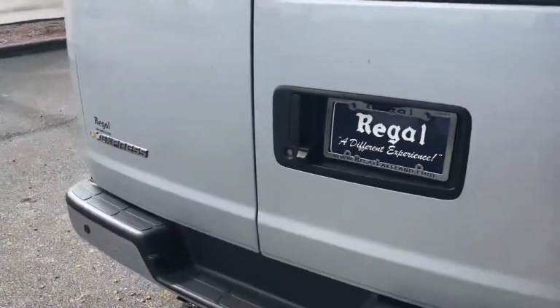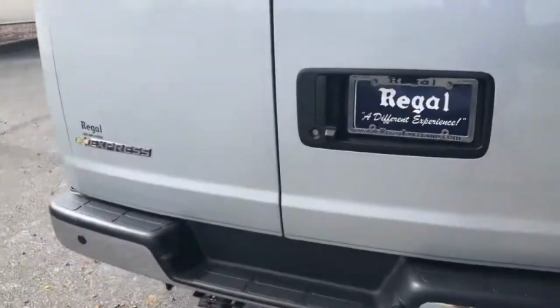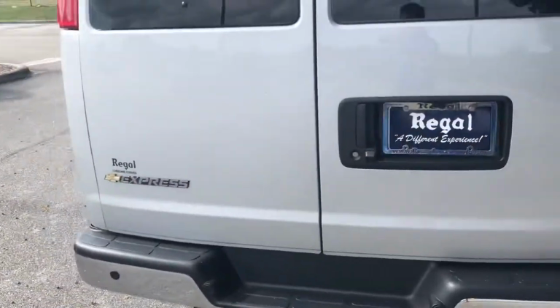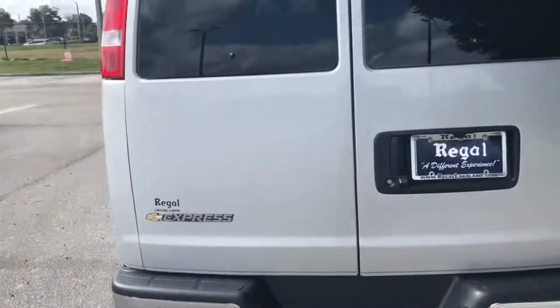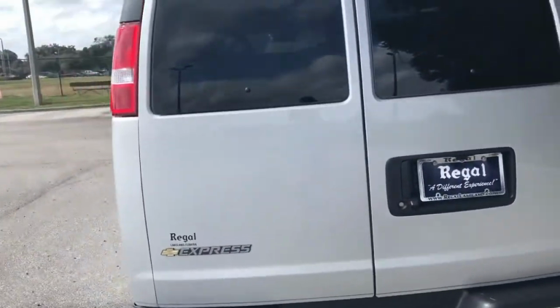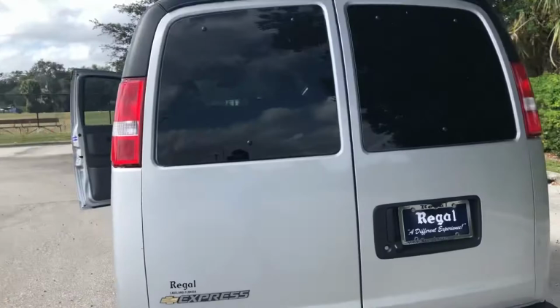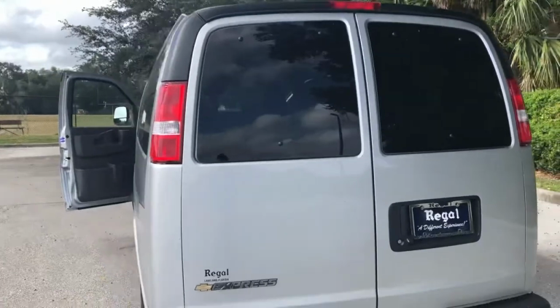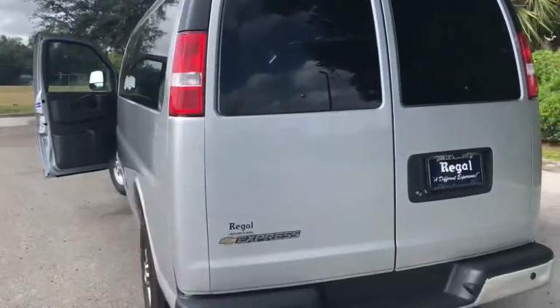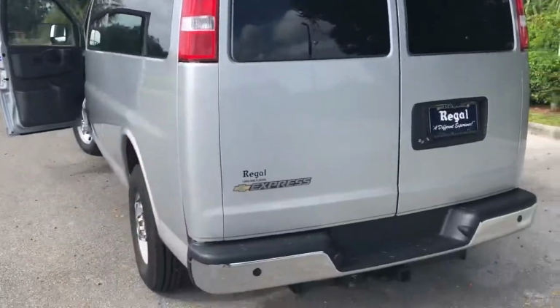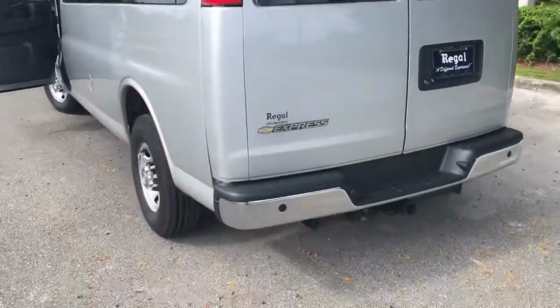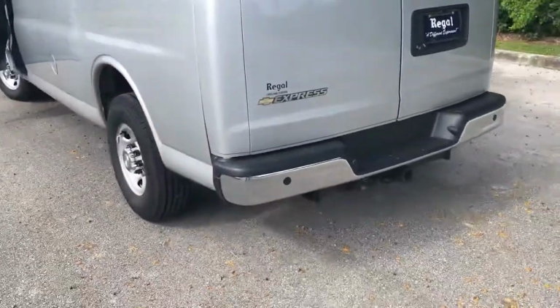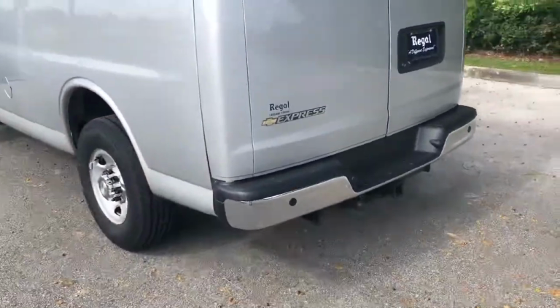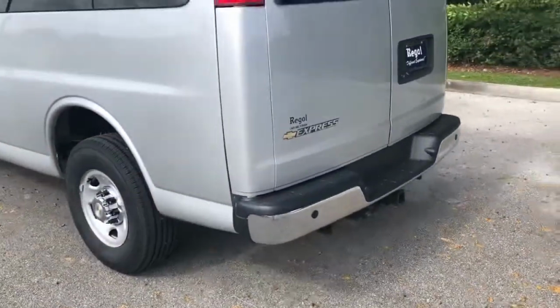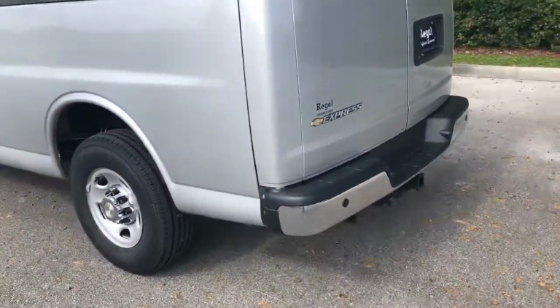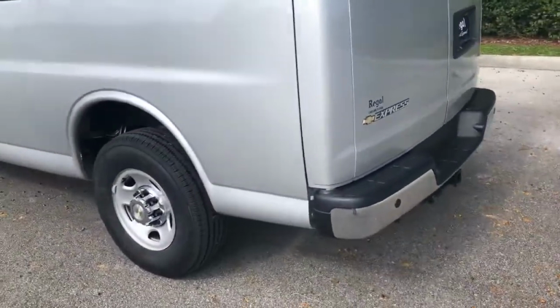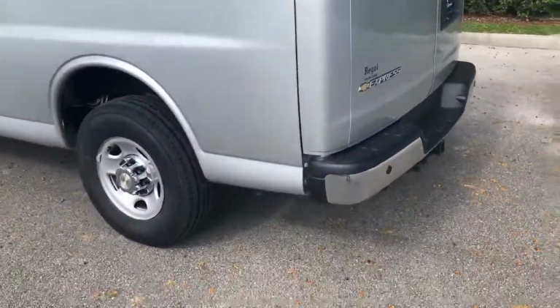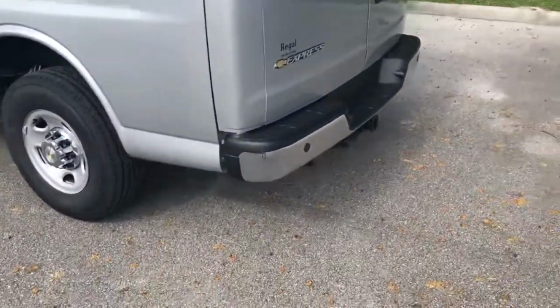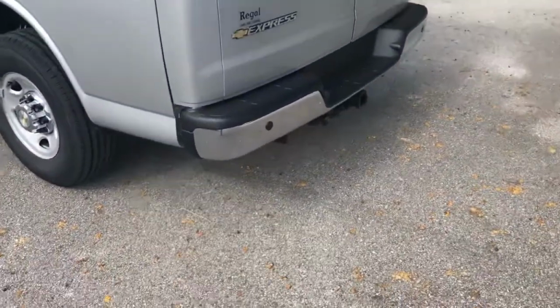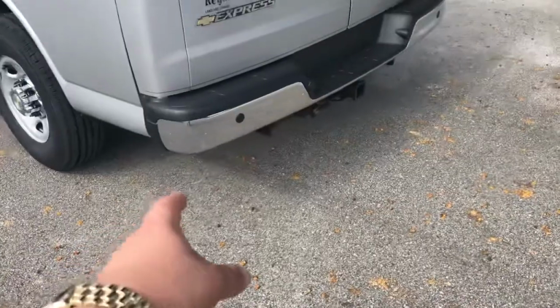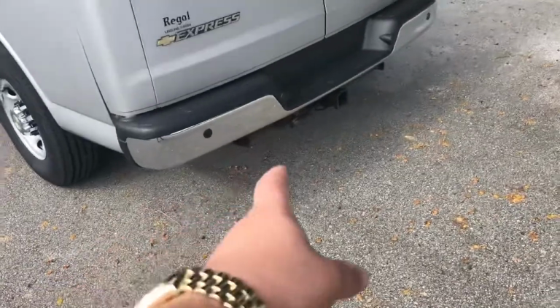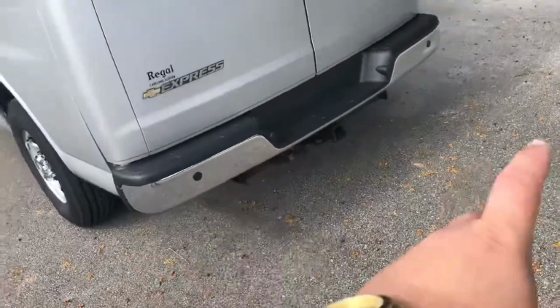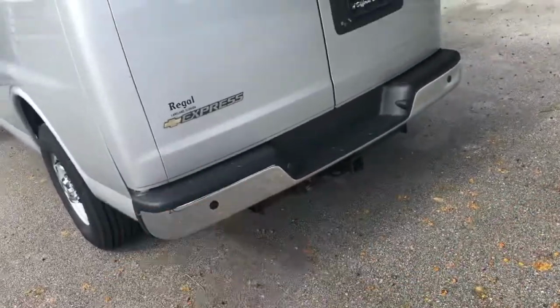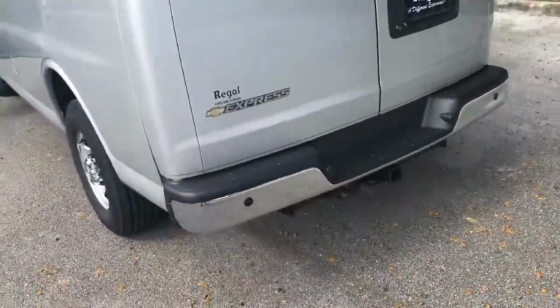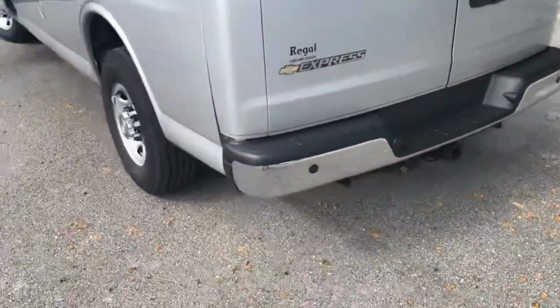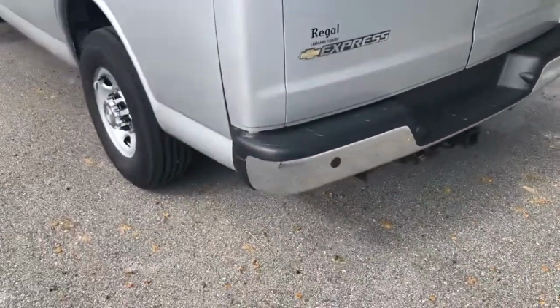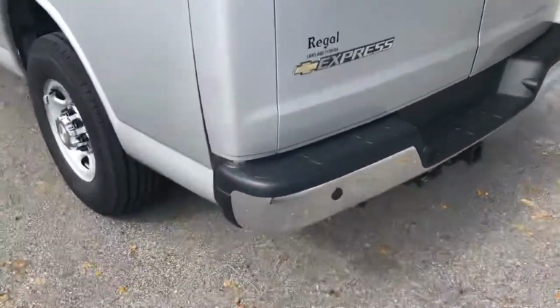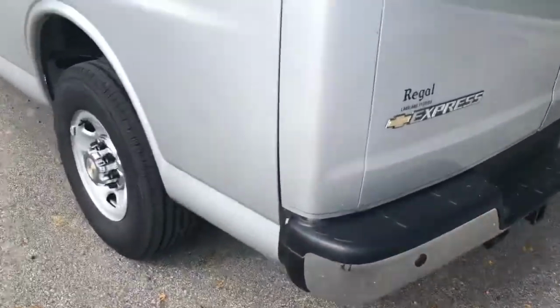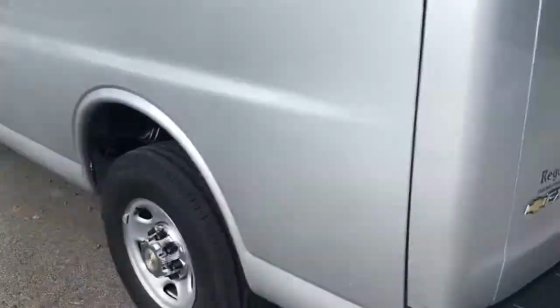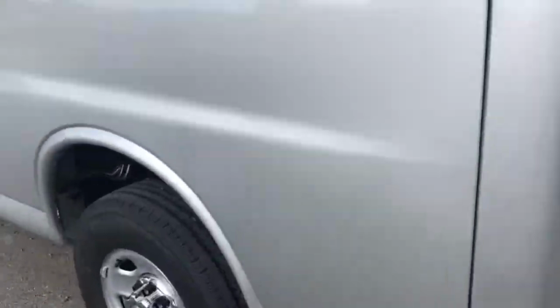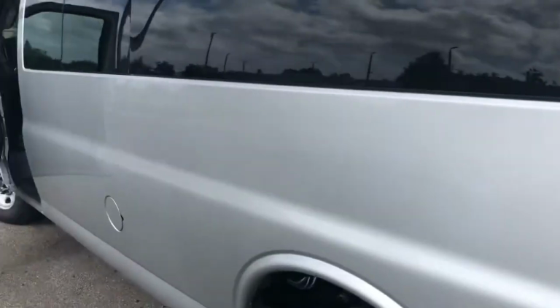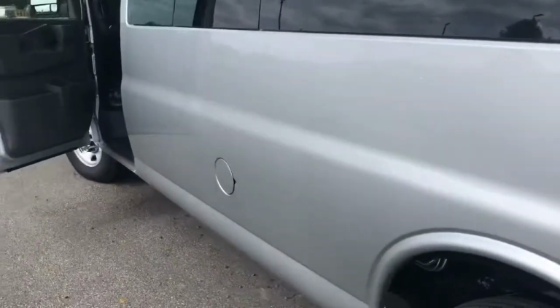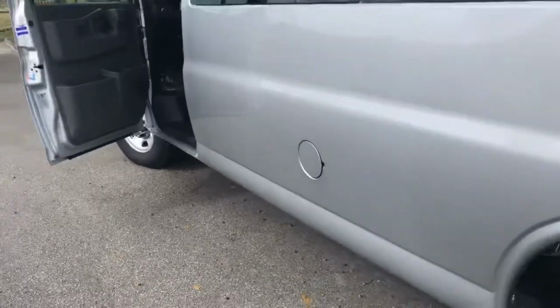If you think this vehicle might be the right one for you, I would love the opportunity to earn your business here at Regal Chevrolet. Parking sensors on the front and back of the vehicle — it's called Collision Alert. It makes parking in this very large vehicle very easy.